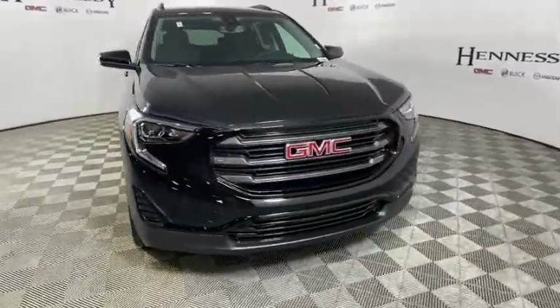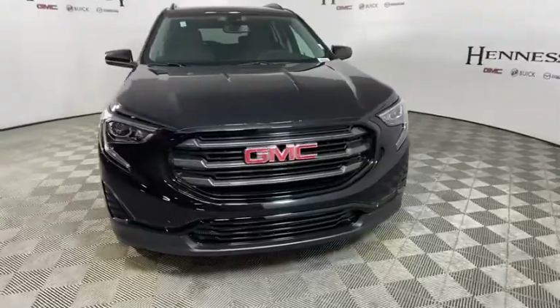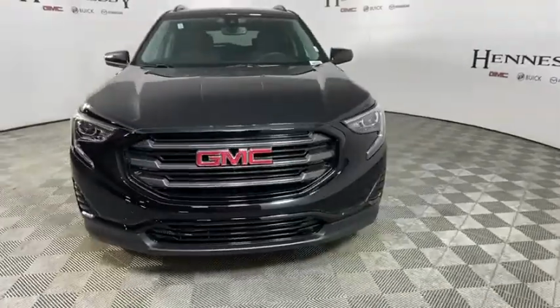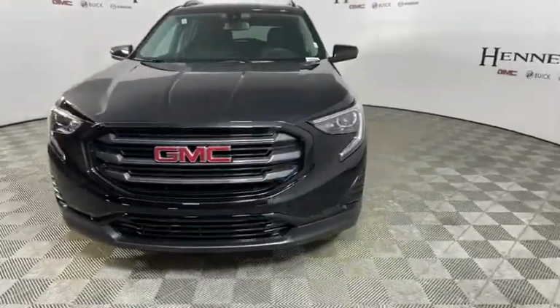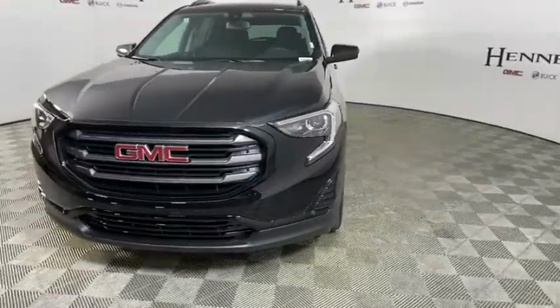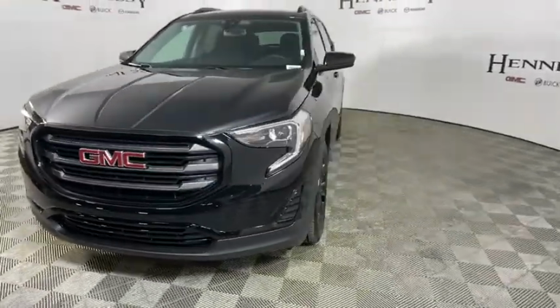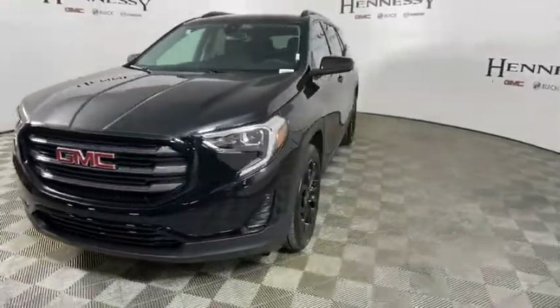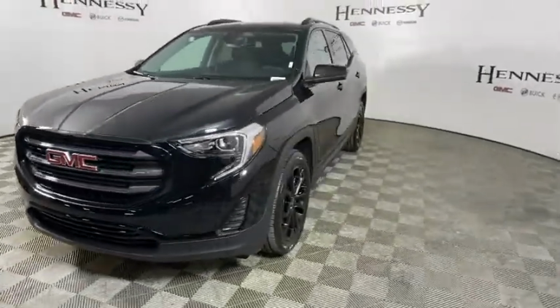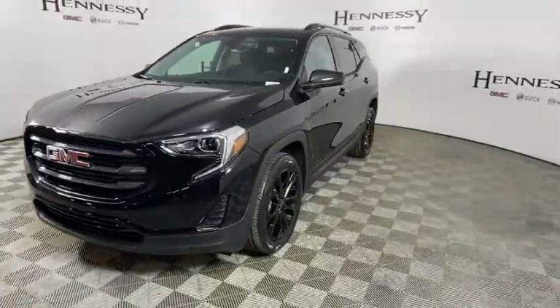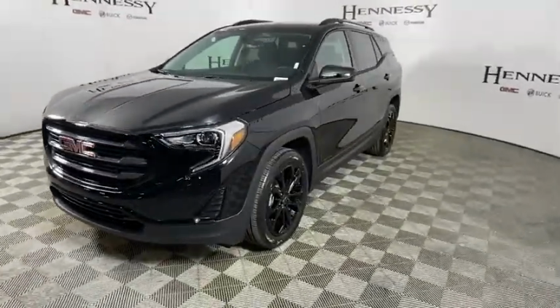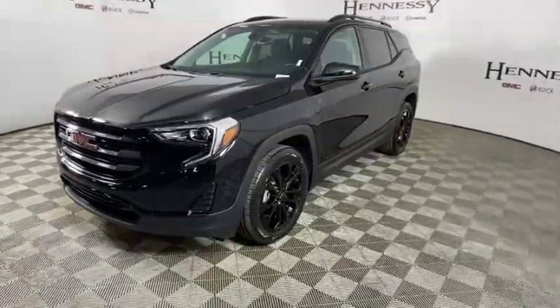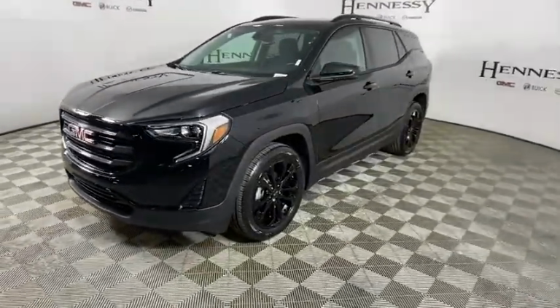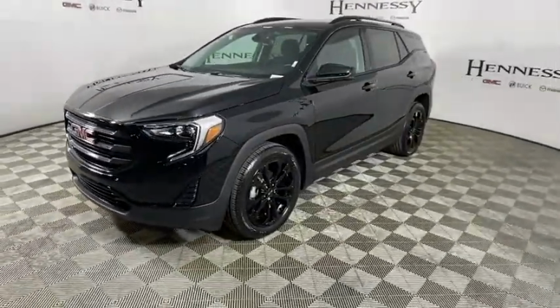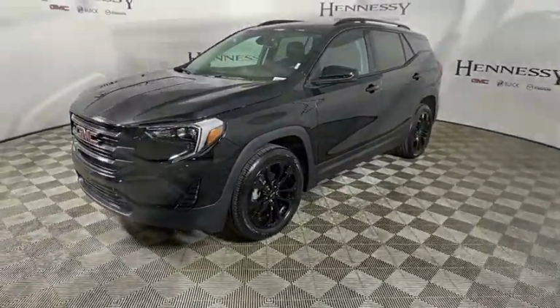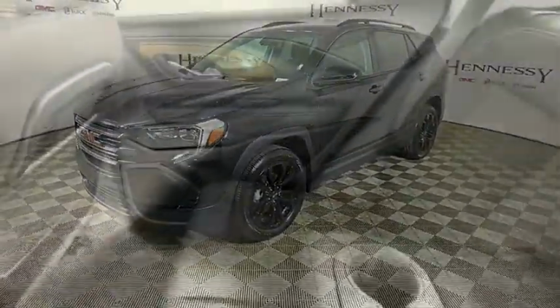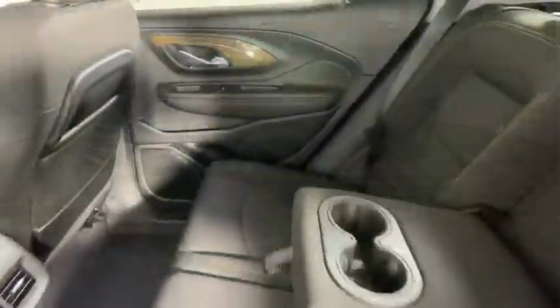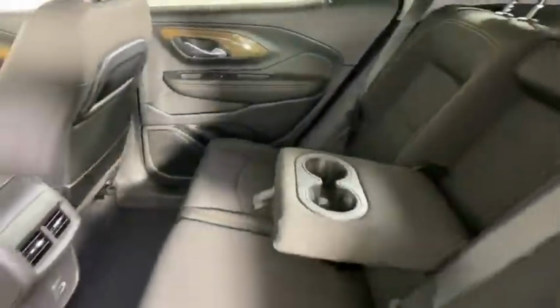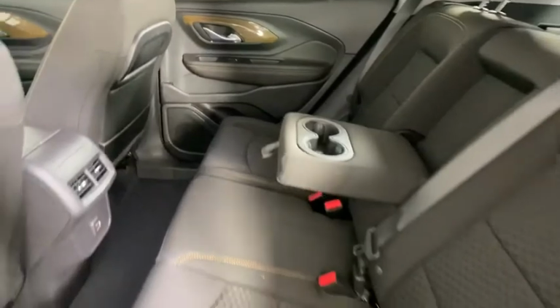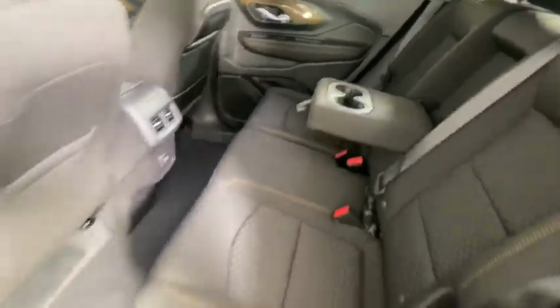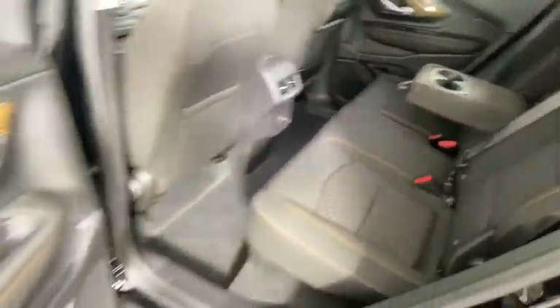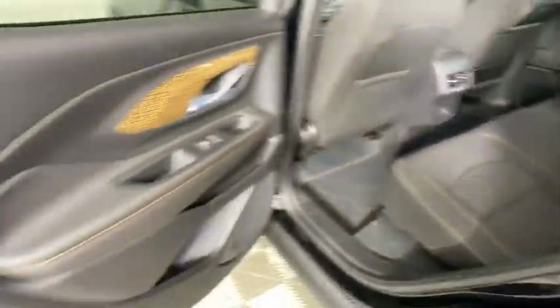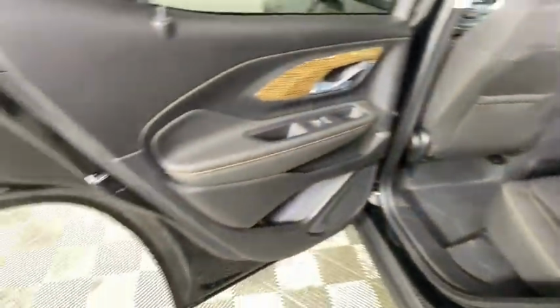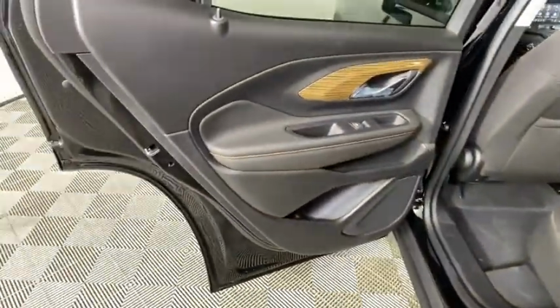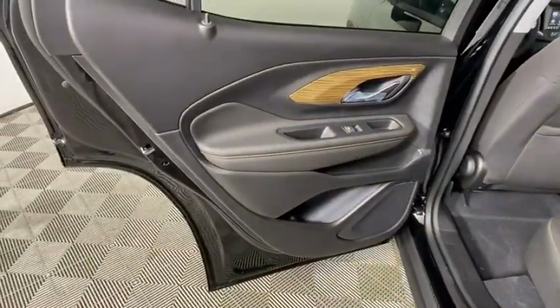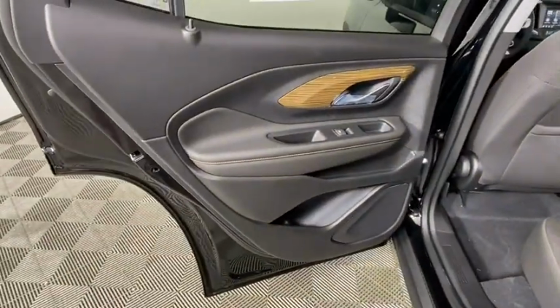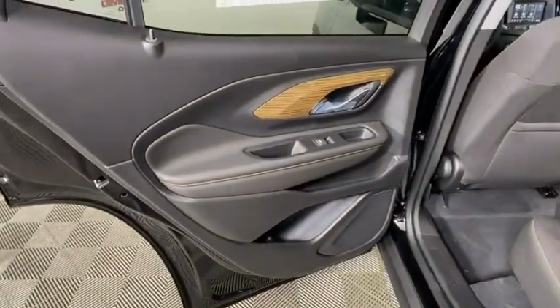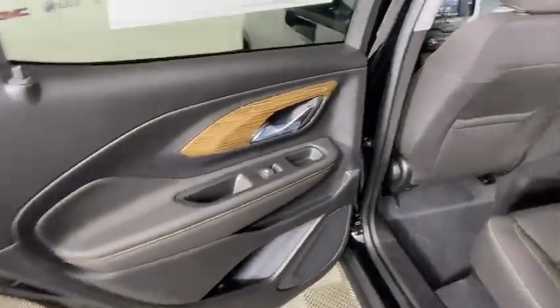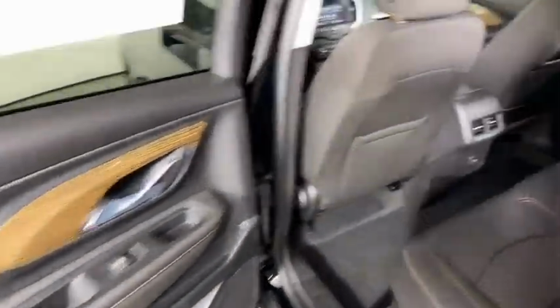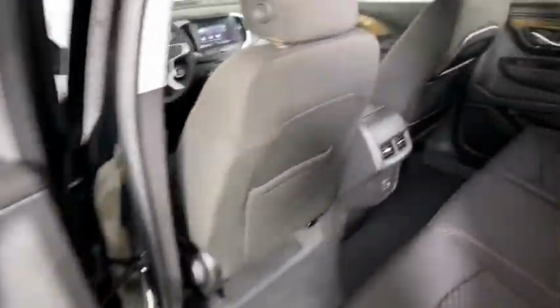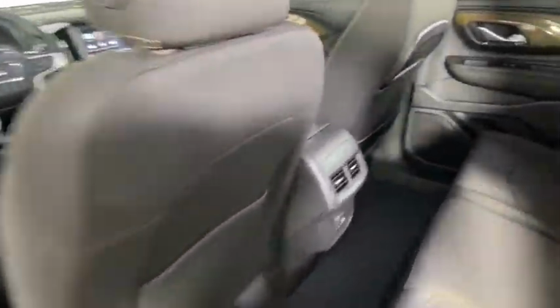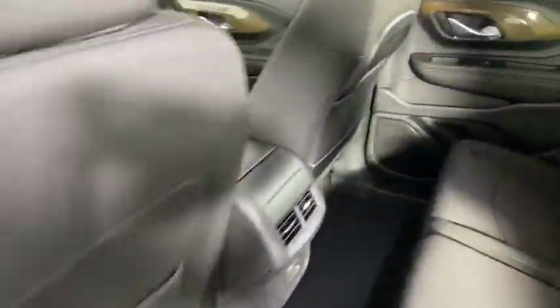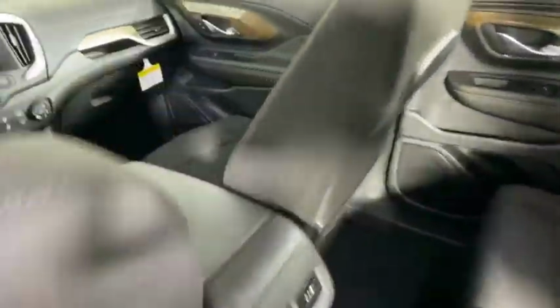An EPA-estimated 32-highway MPG is not bad either. This vehicle has less than 100 miles. Here are some of this vehicle's great options.